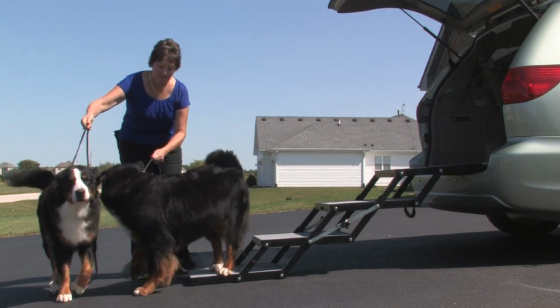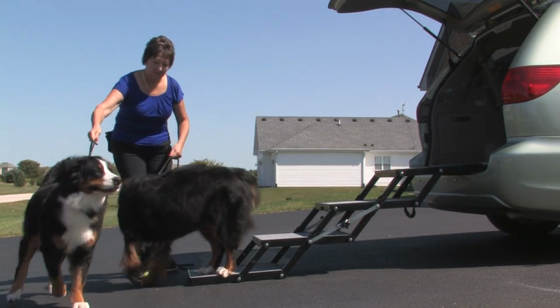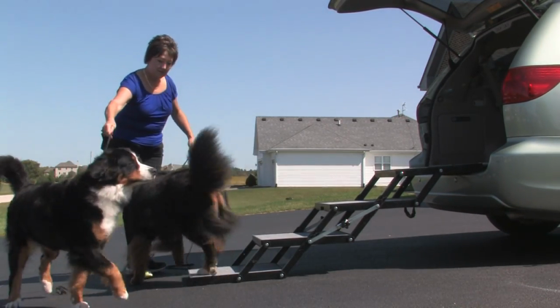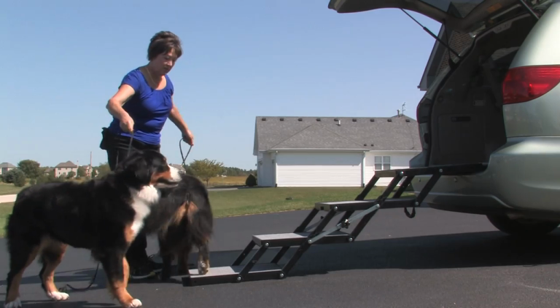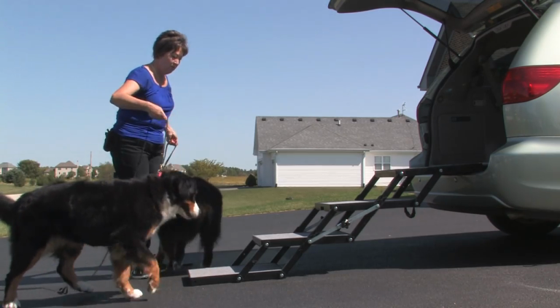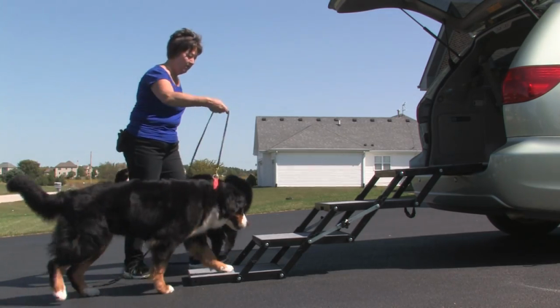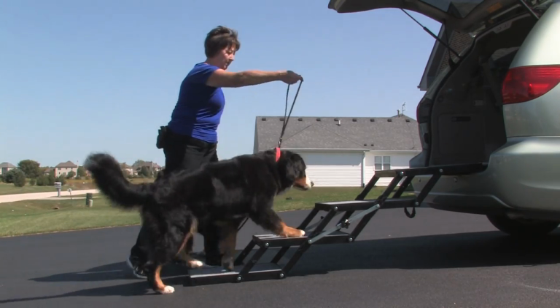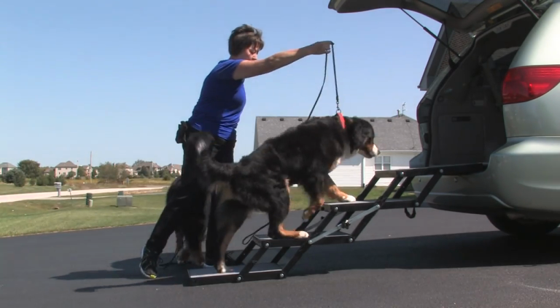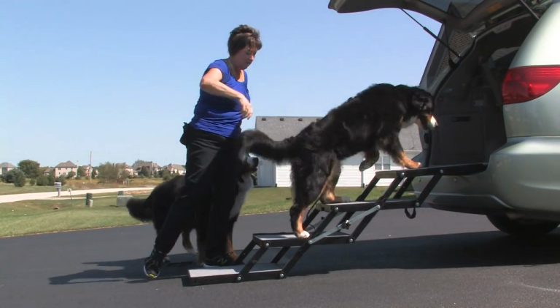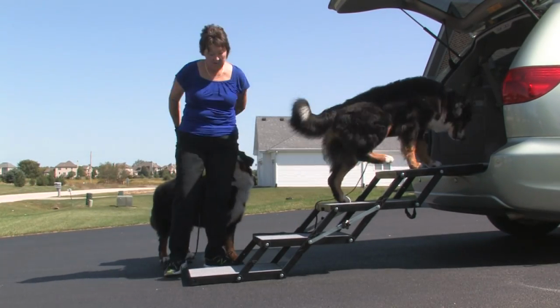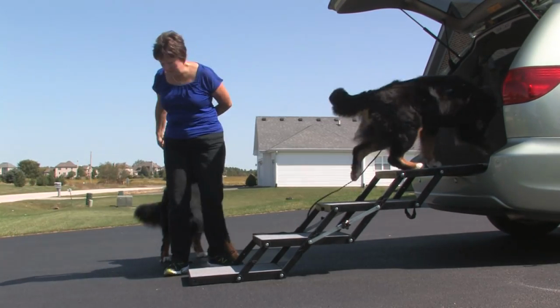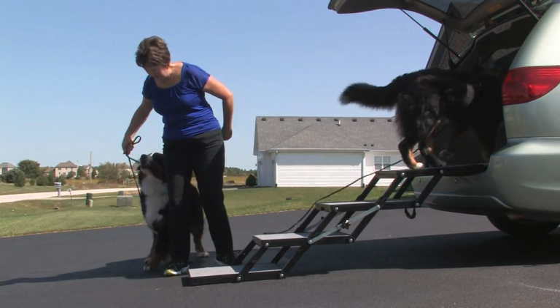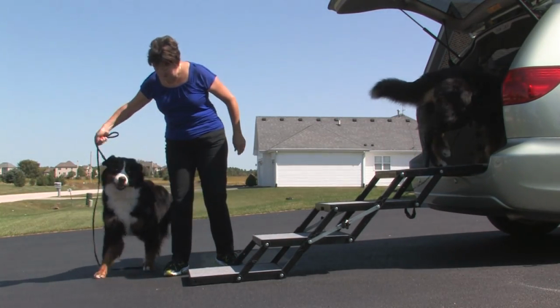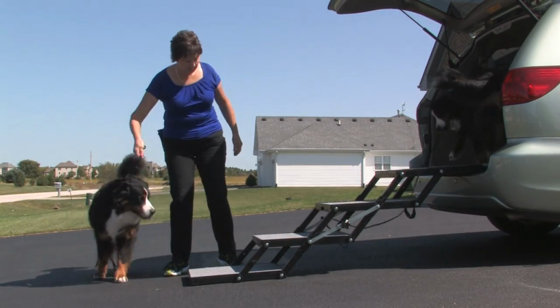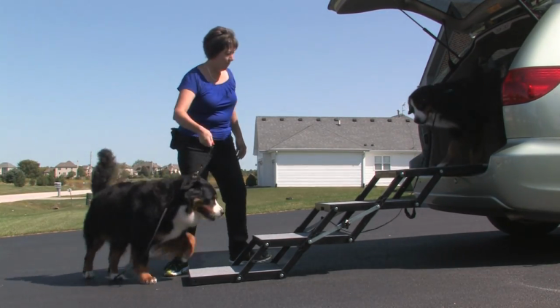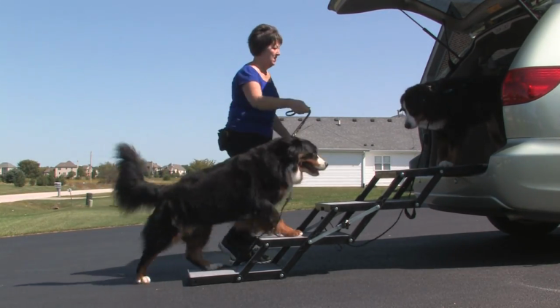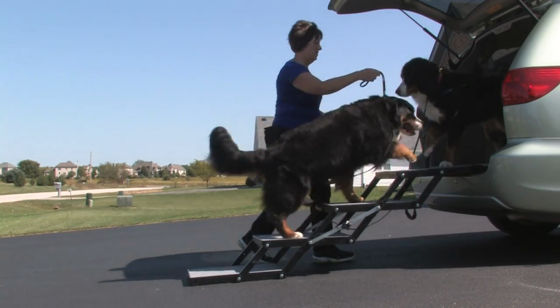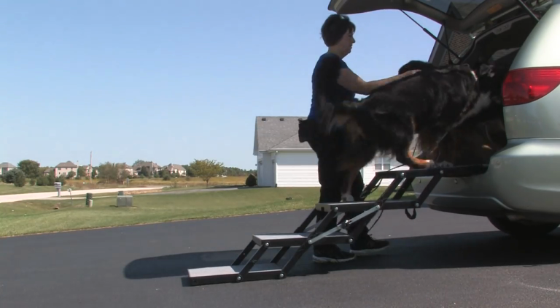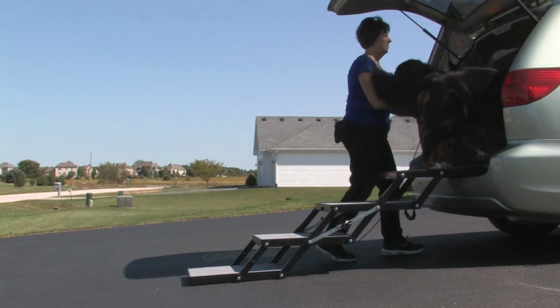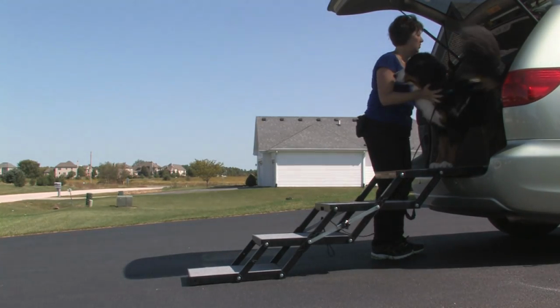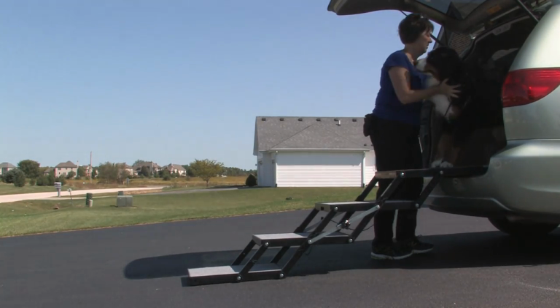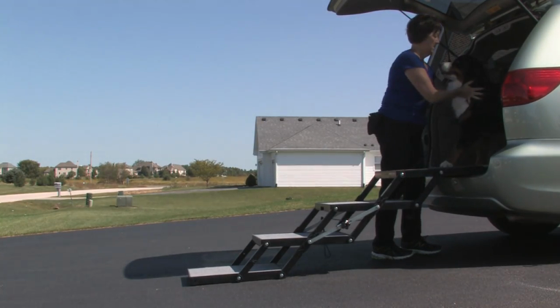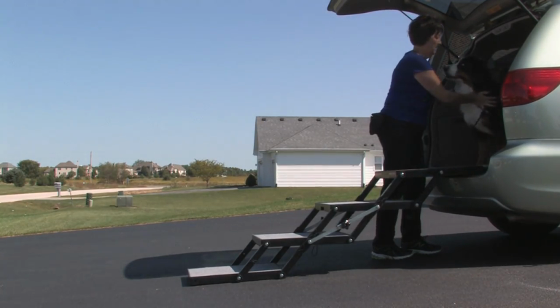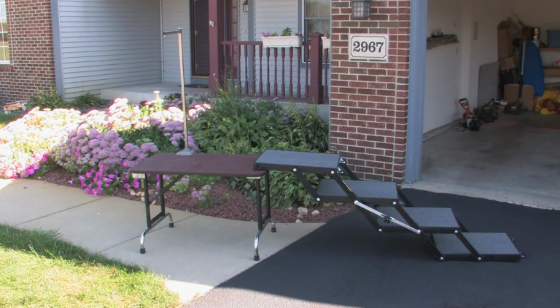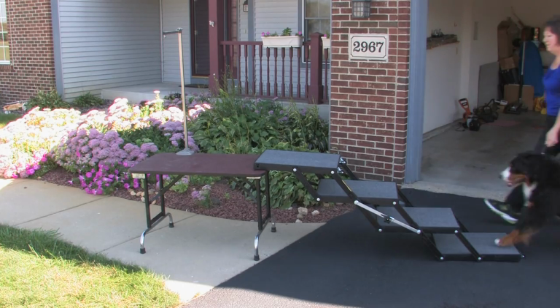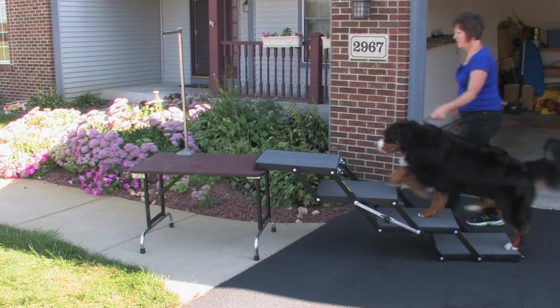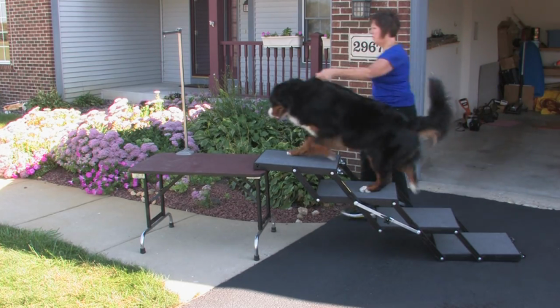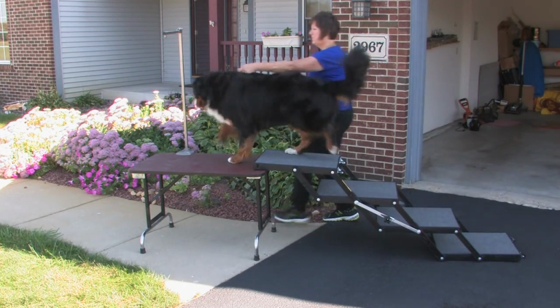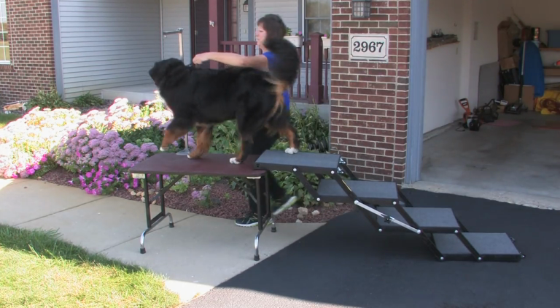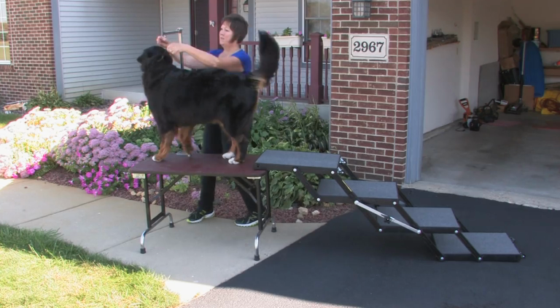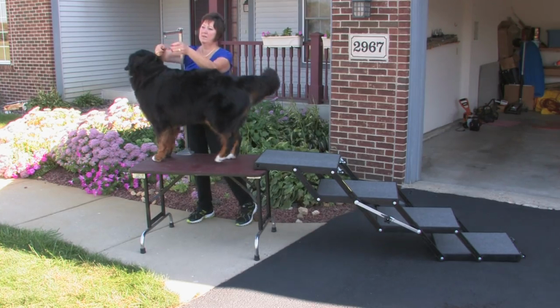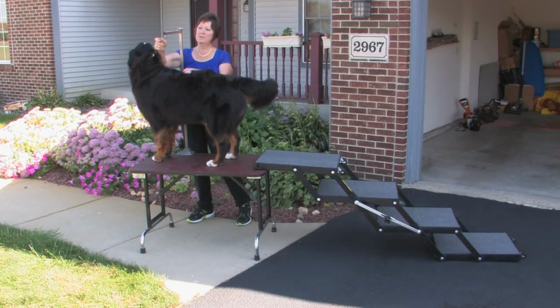Jumping to and from heights is hard on a dog's joints and can lead to injury over time. Lifting your dog can be difficult and dangerous for the dog owner's back and knees. Safeguard your dog and yourself from injury by using Petloader.